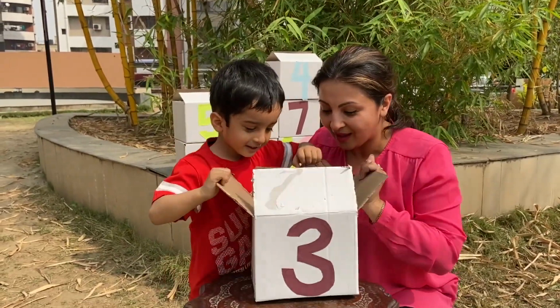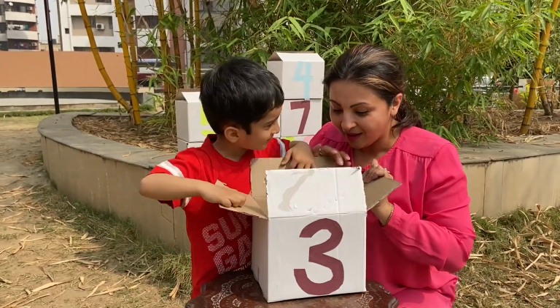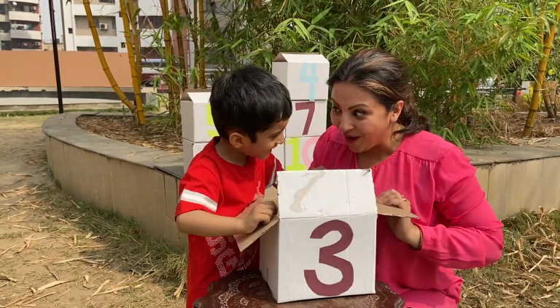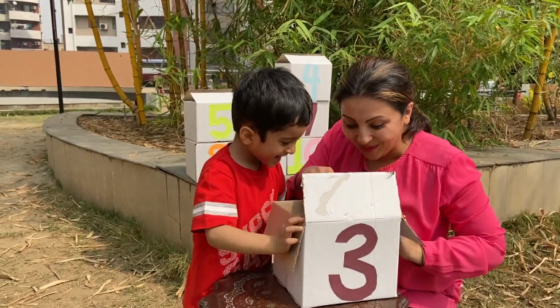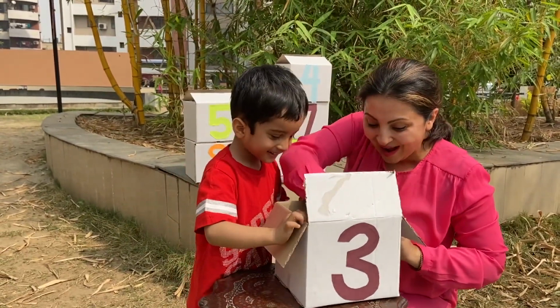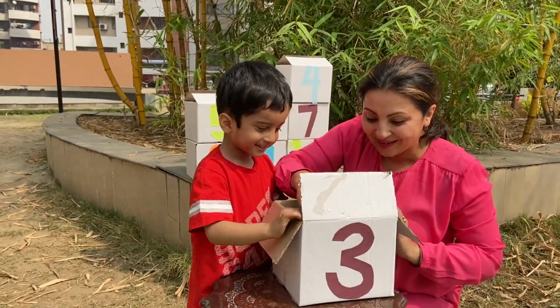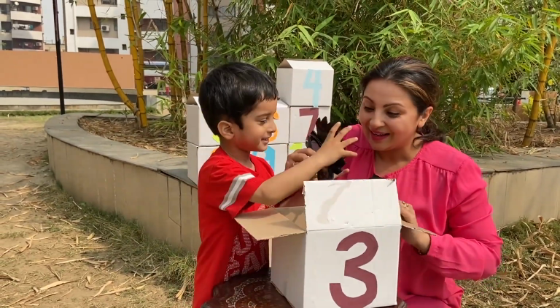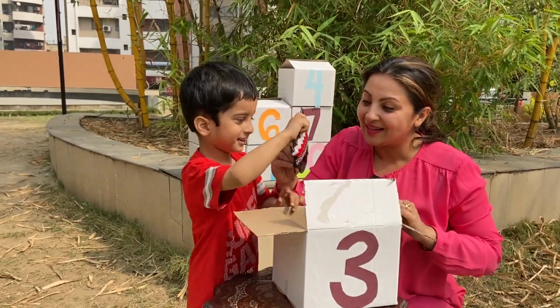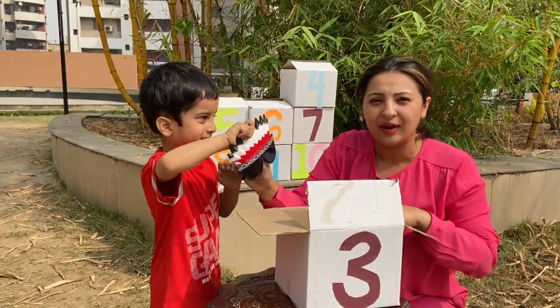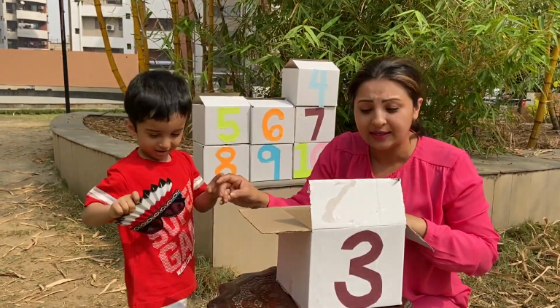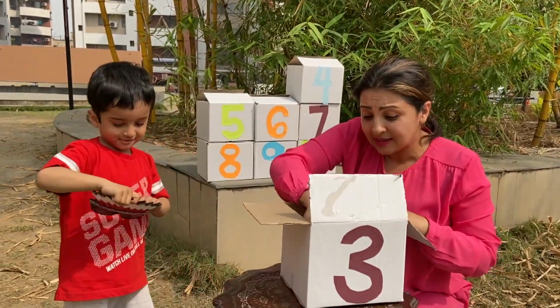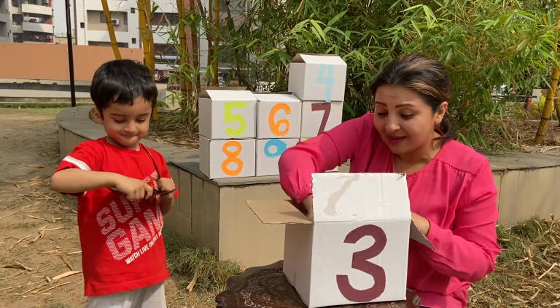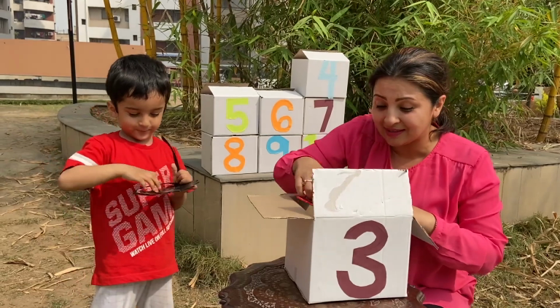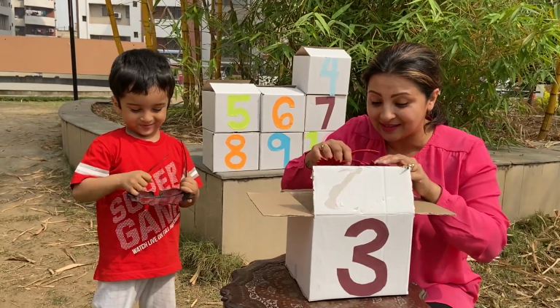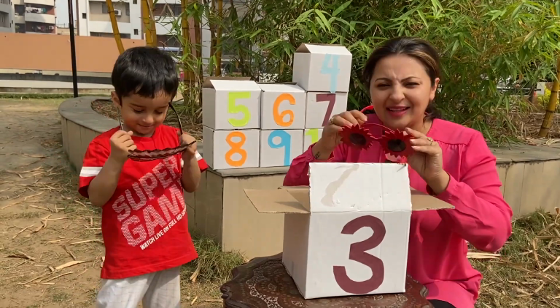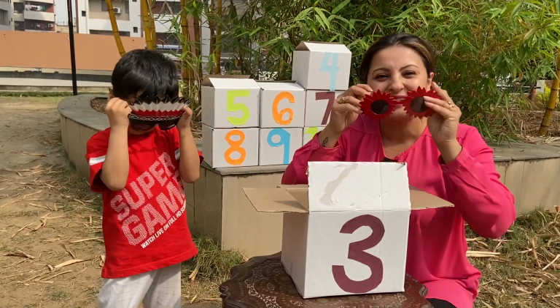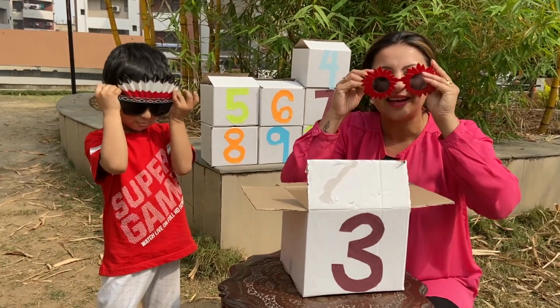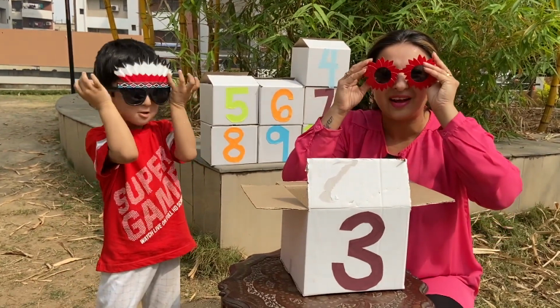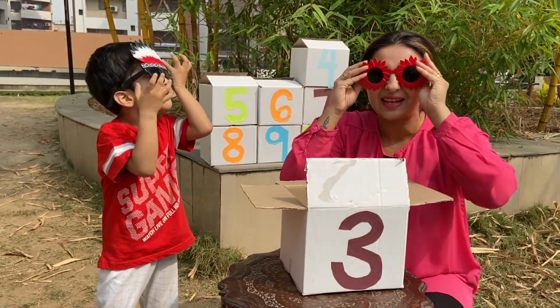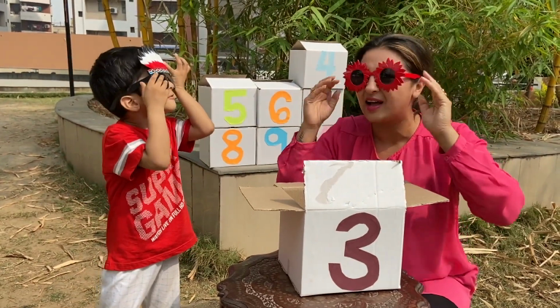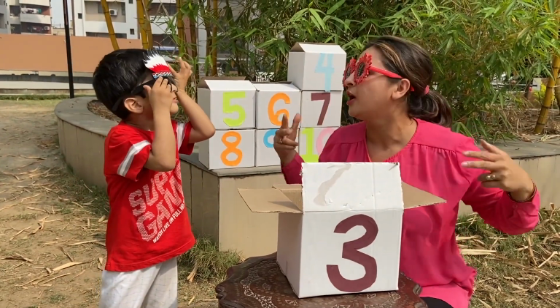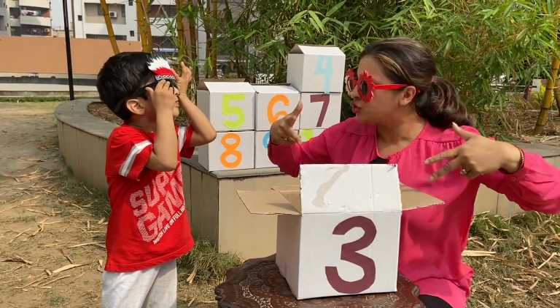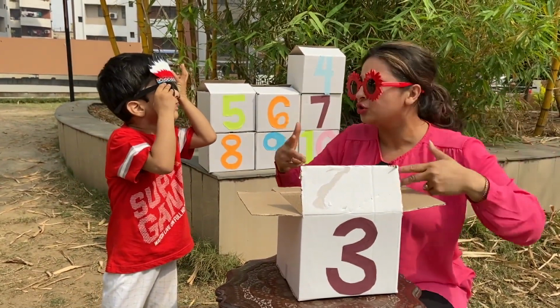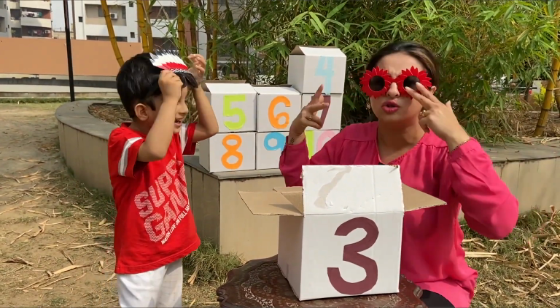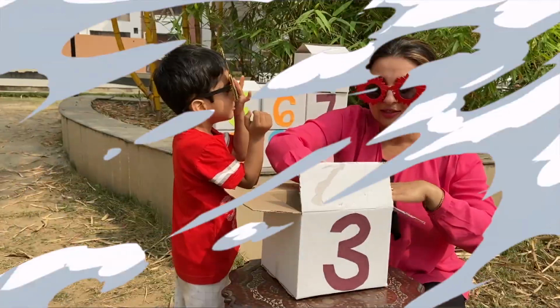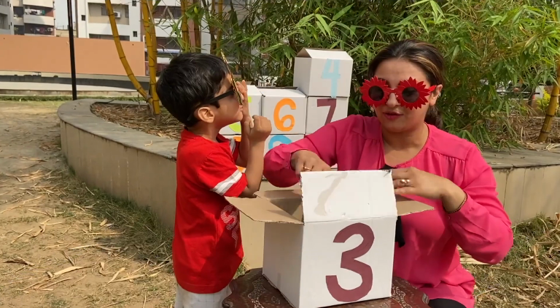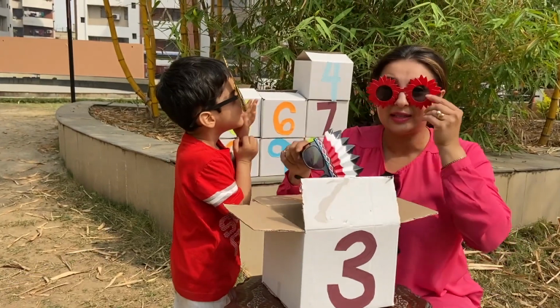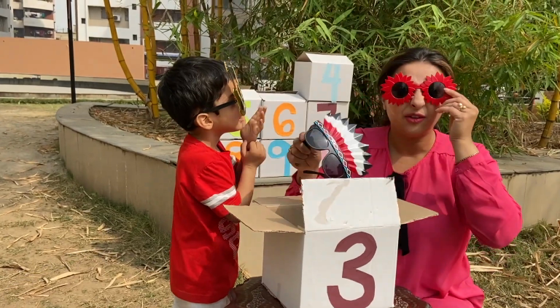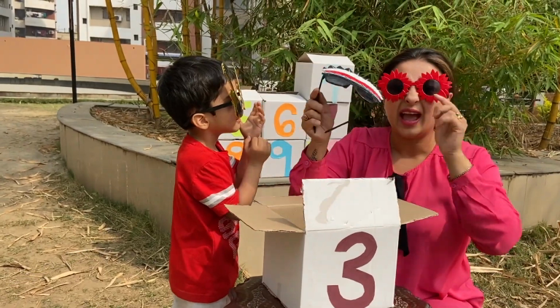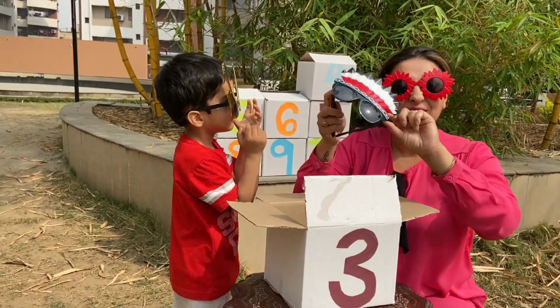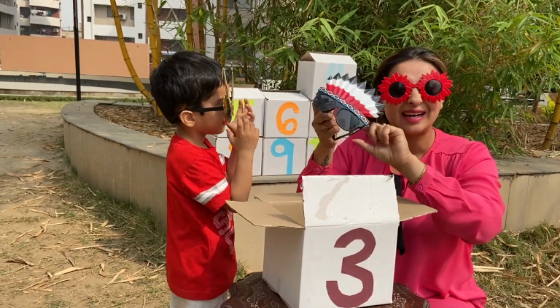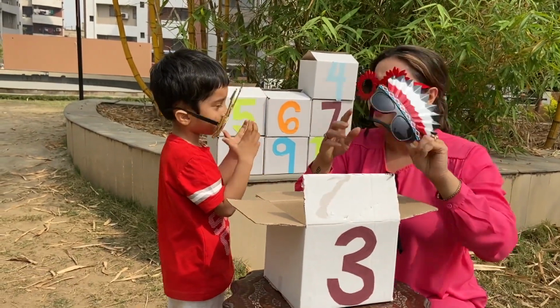Wow, it's a Reddington sunglasses! This is a sunflower sunglasses! So friends, we have three sunglasses.